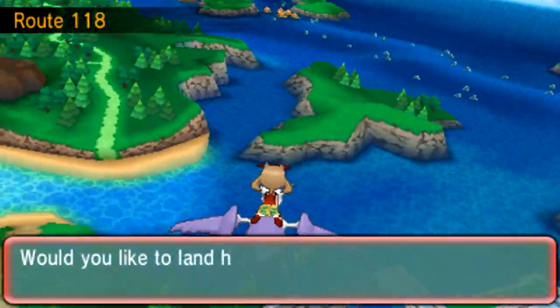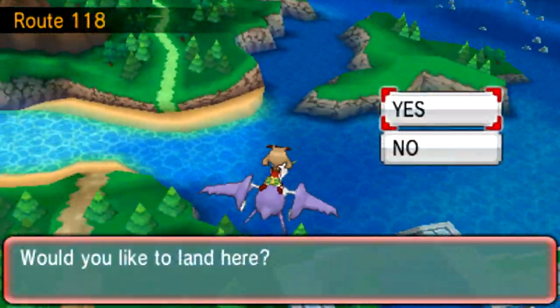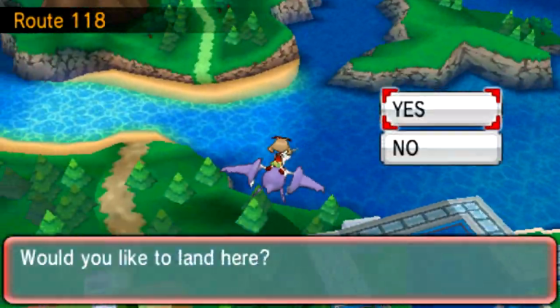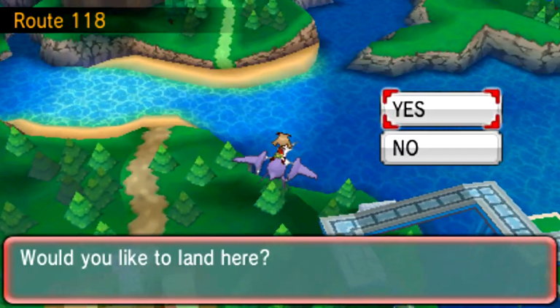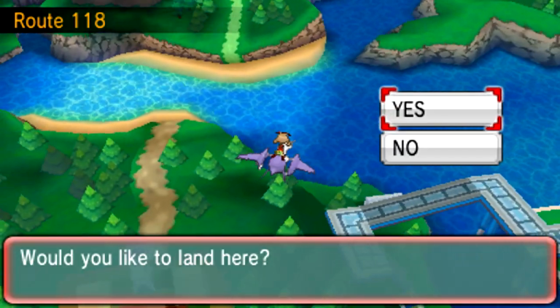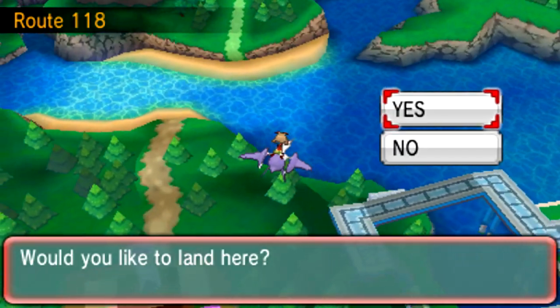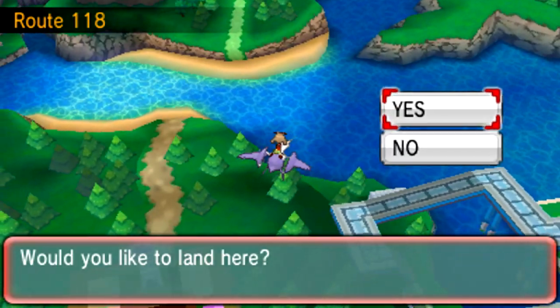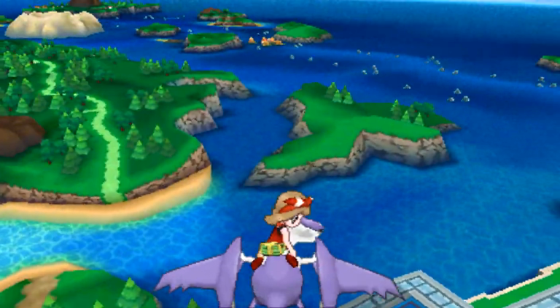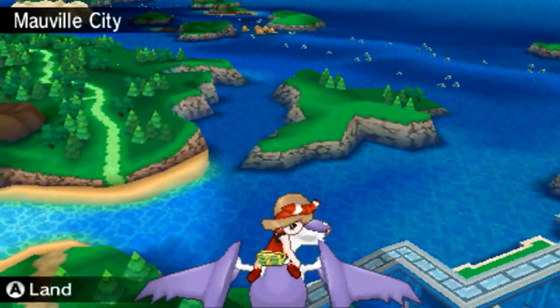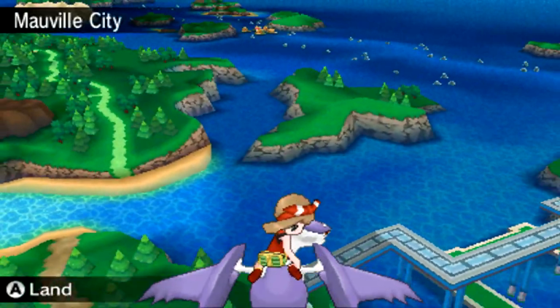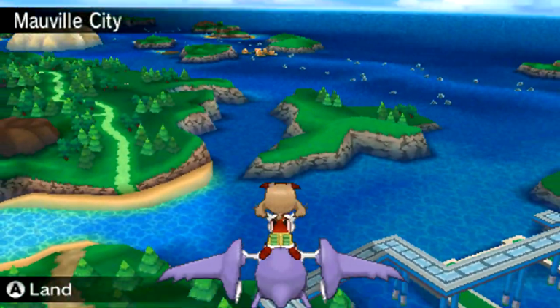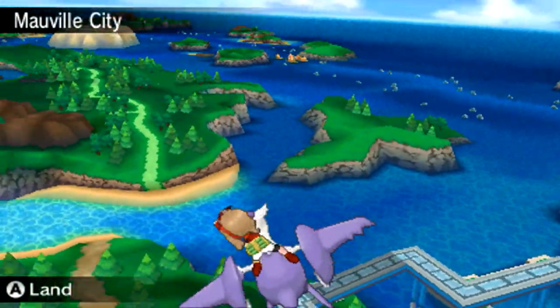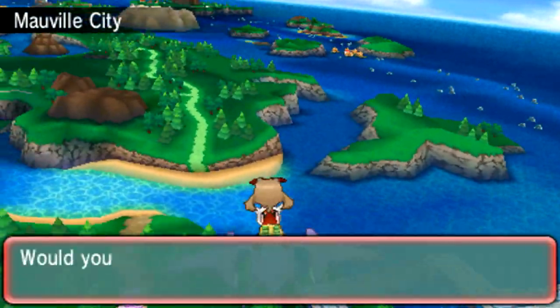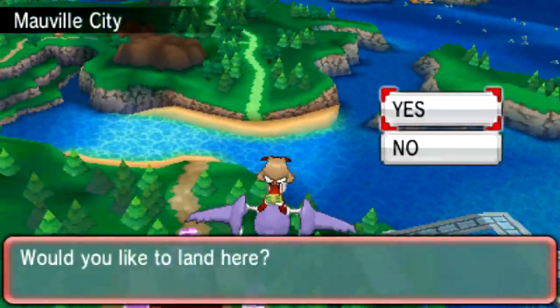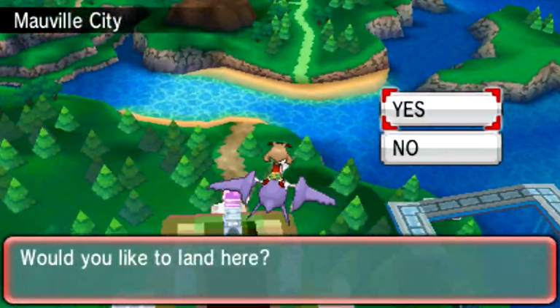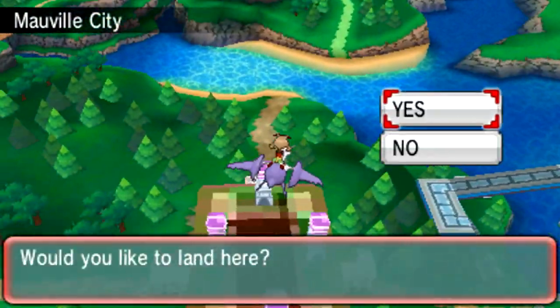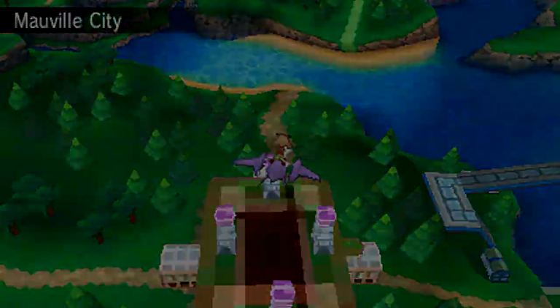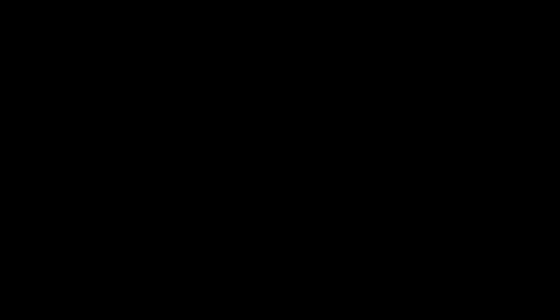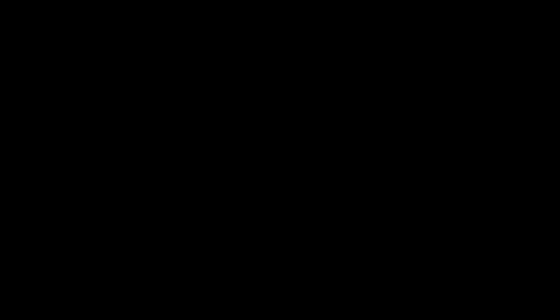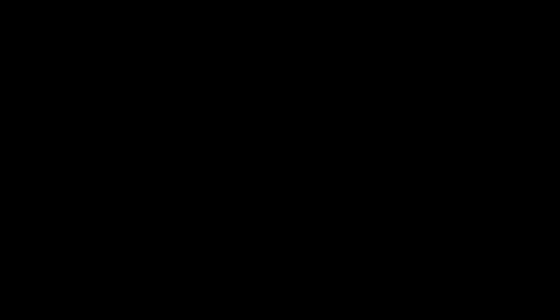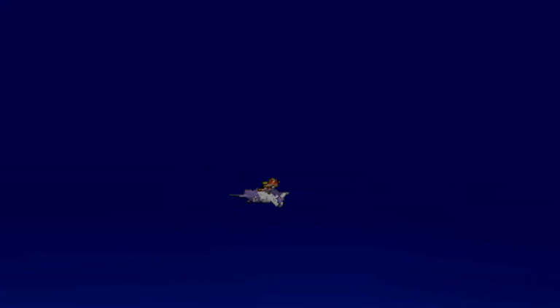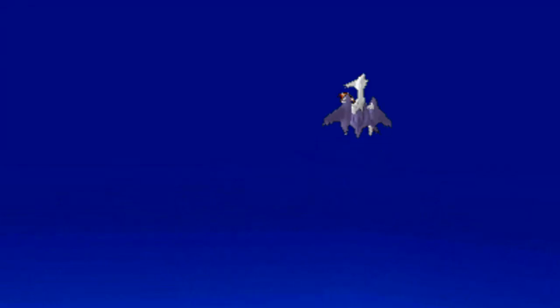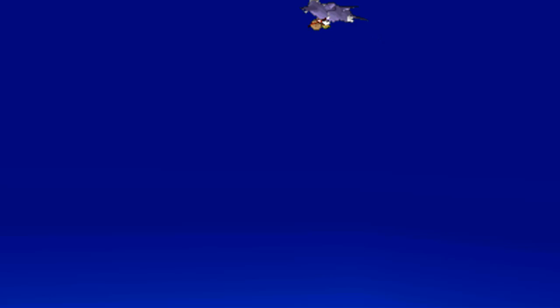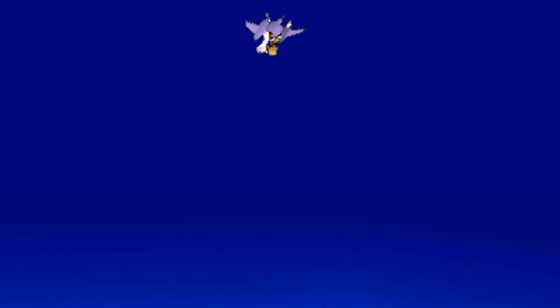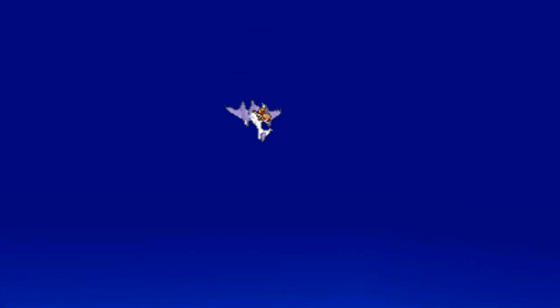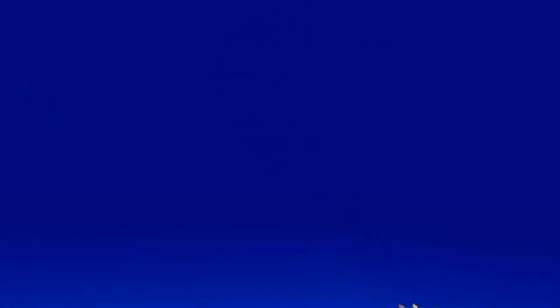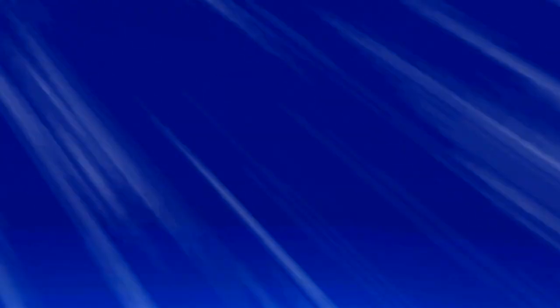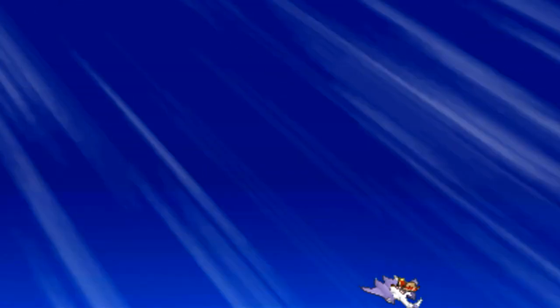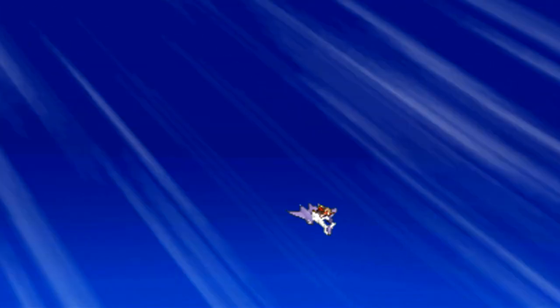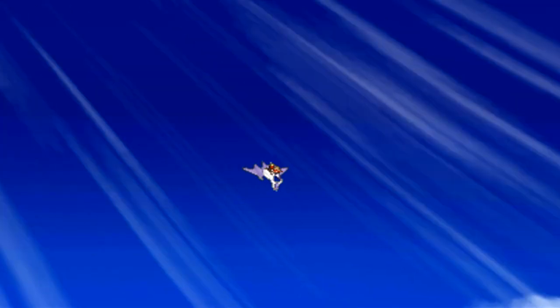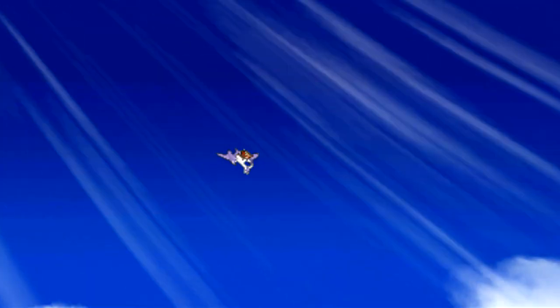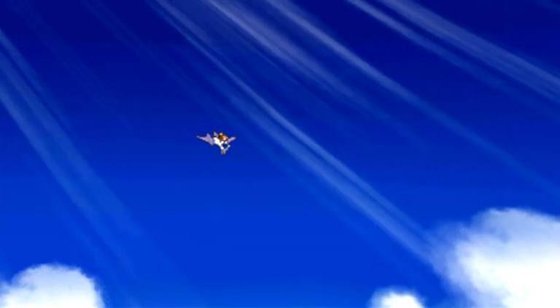You're gonna need the Rain Badge, basically. And I mean, that's really easy to do. So after you do that, you can fly here and talk to Watson and all that good stuff.